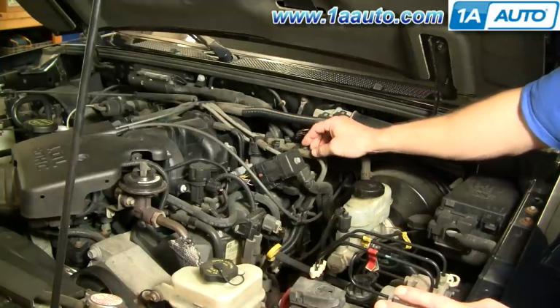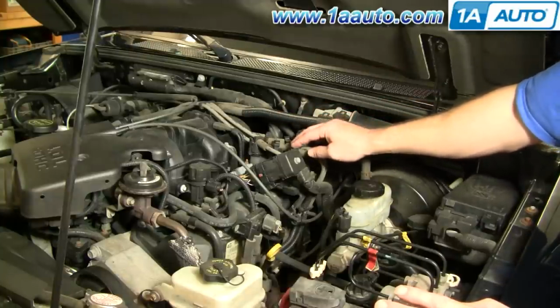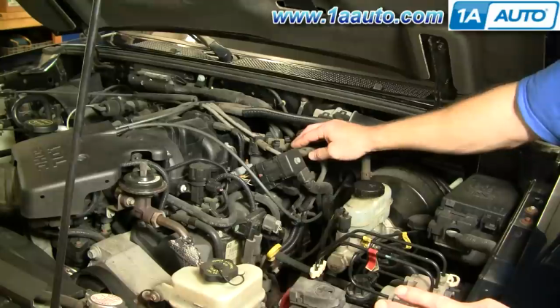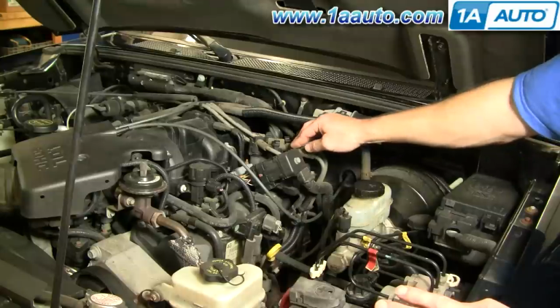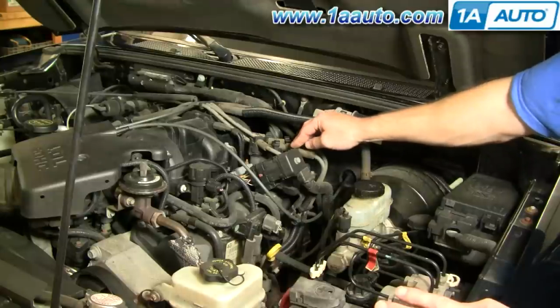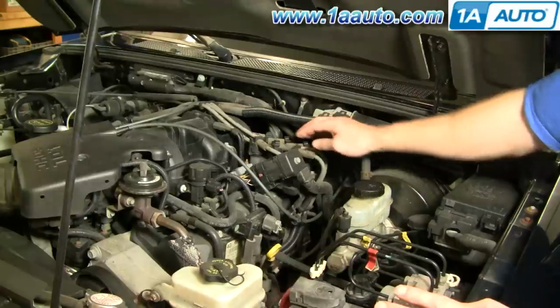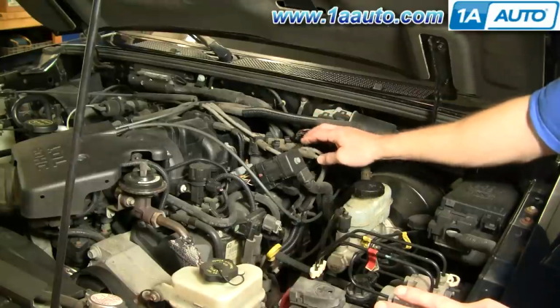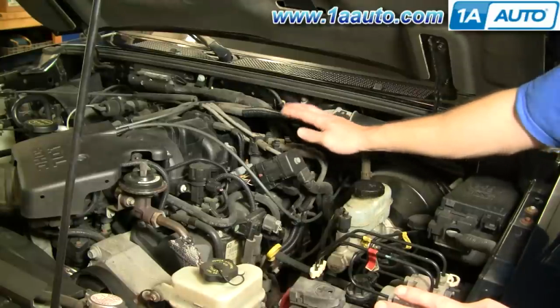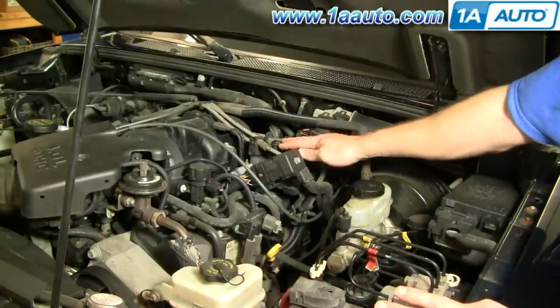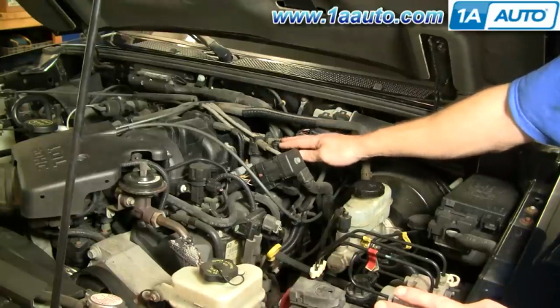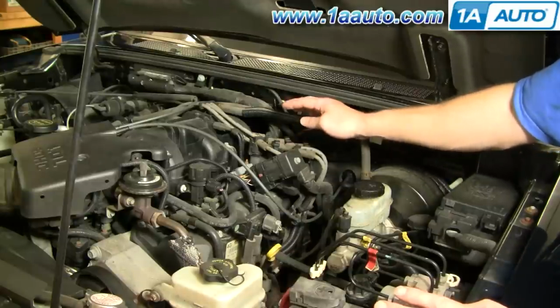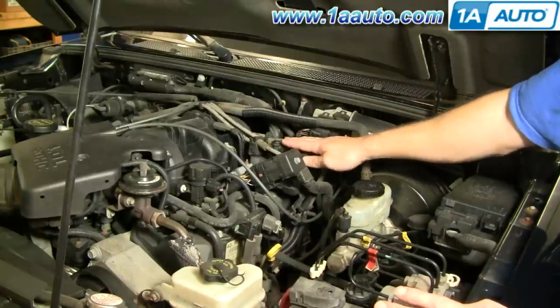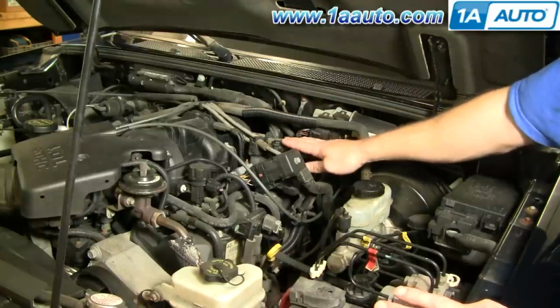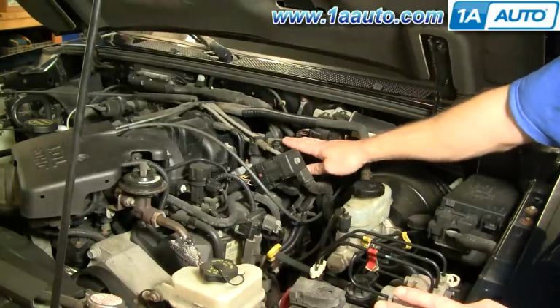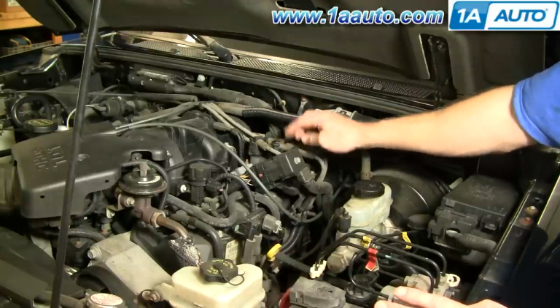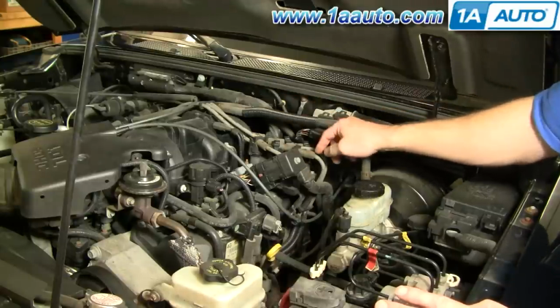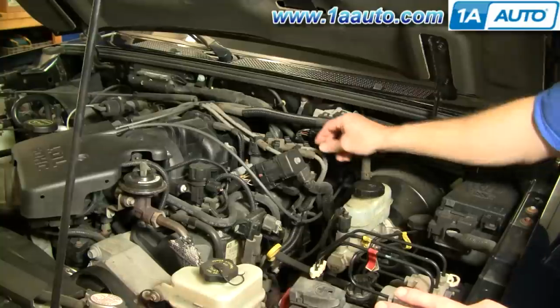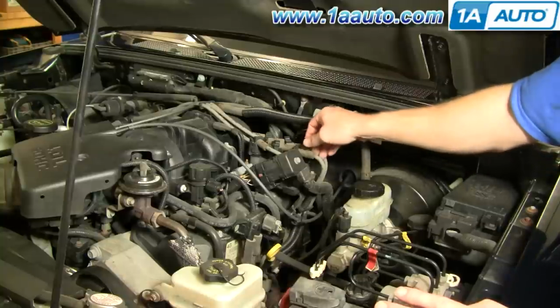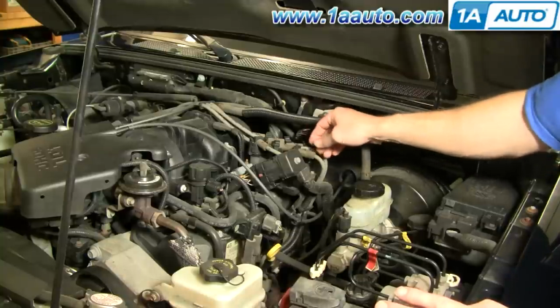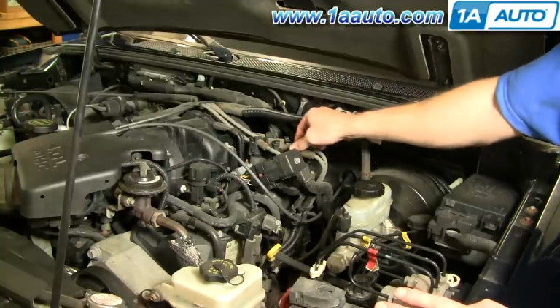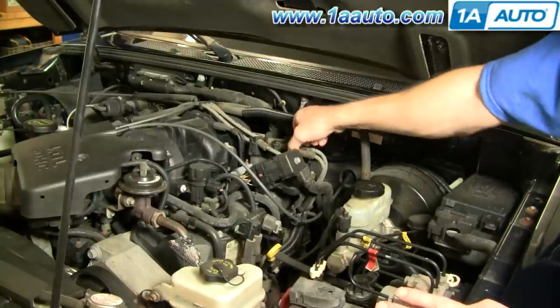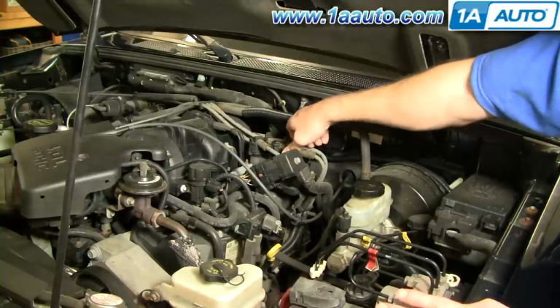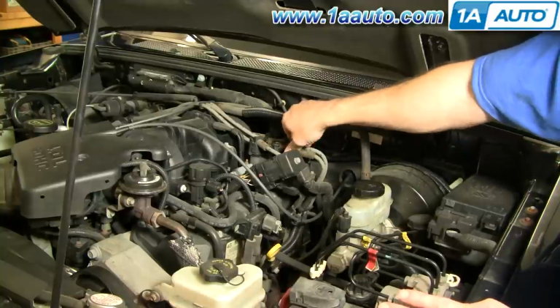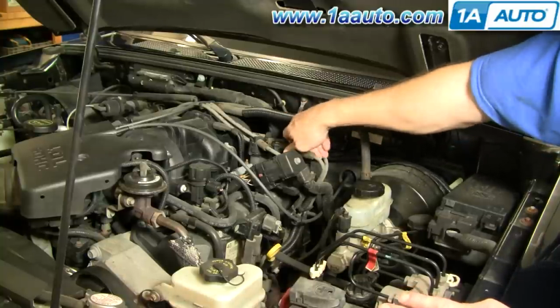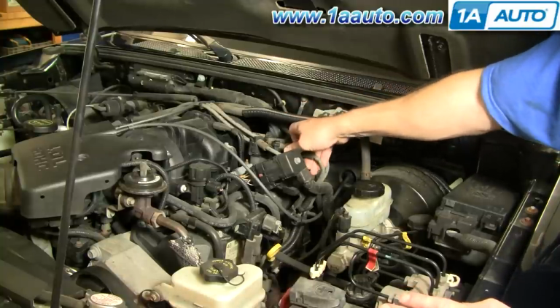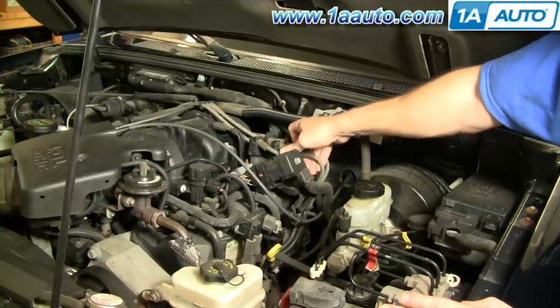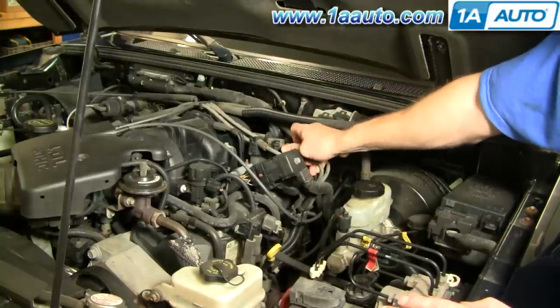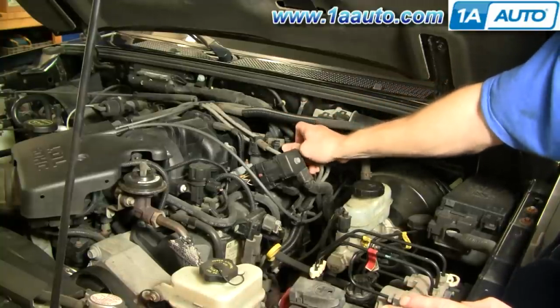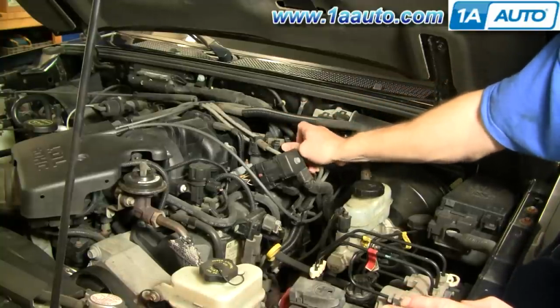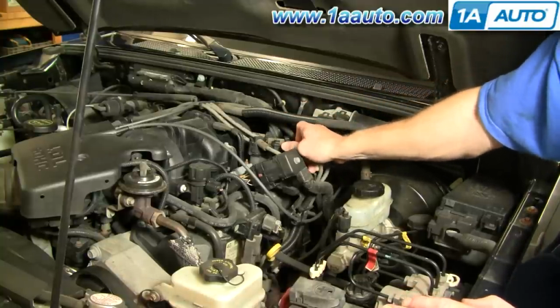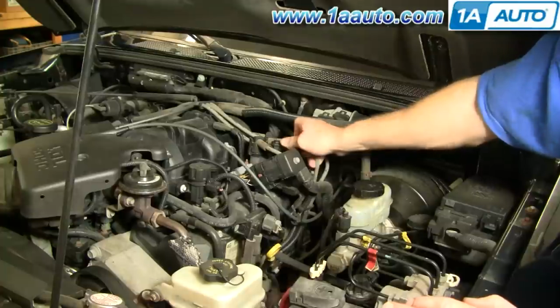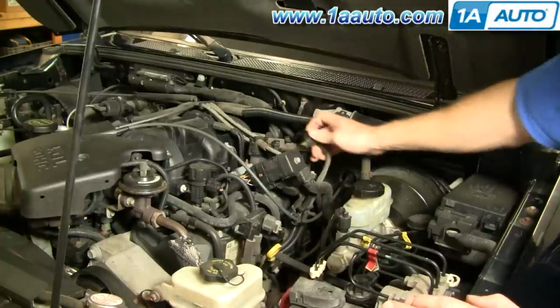If you're planning on changing plug wires, I suggest you replace the coil first, put the plug wires back on, and then just replace the plug wires one at a time. But for this video, we're just doing the coil.